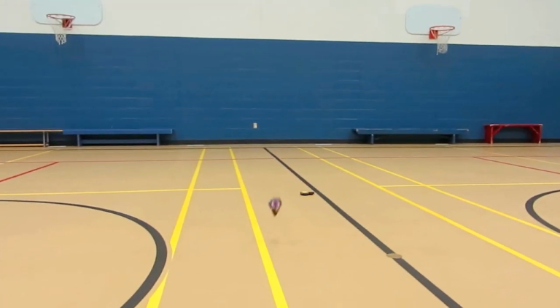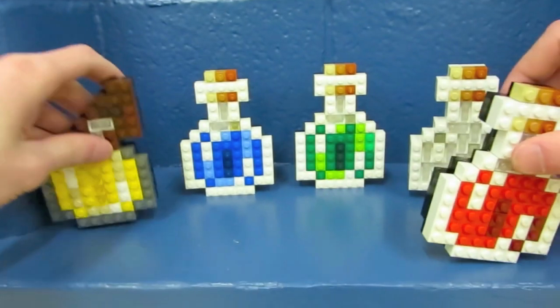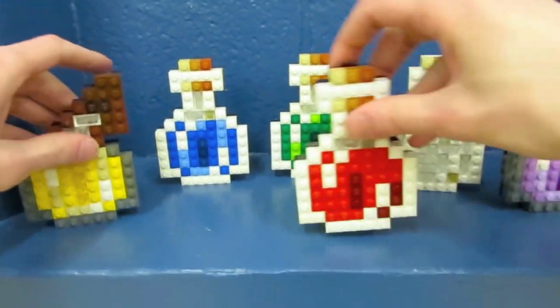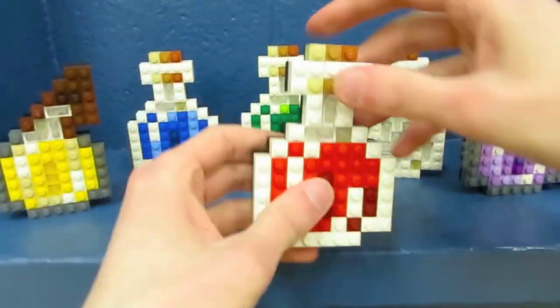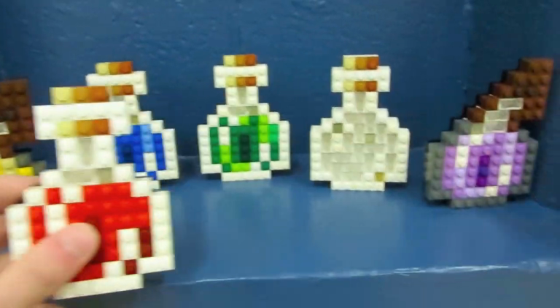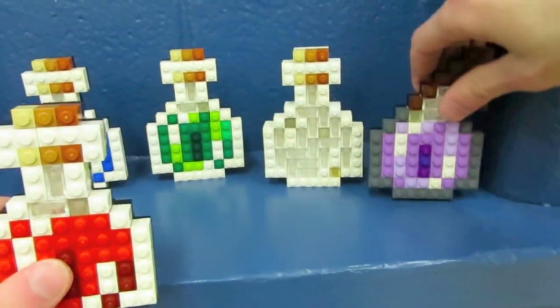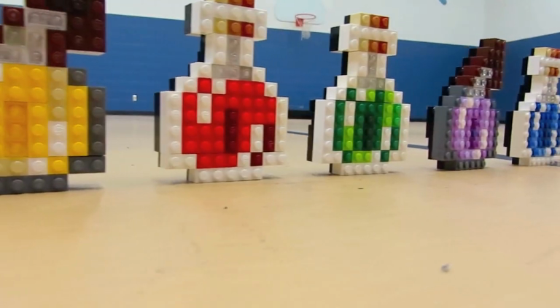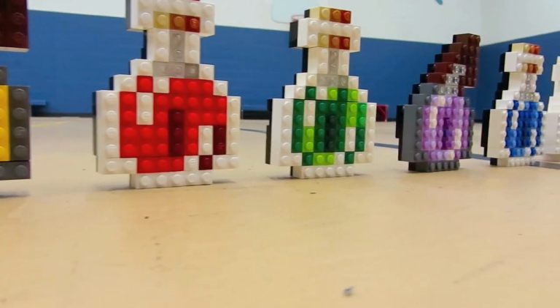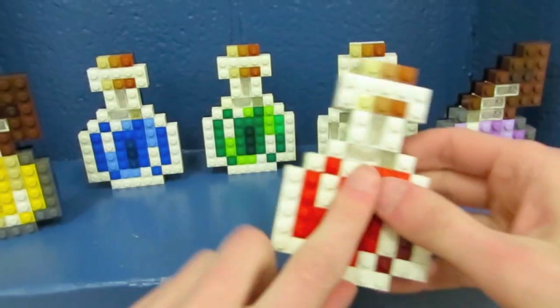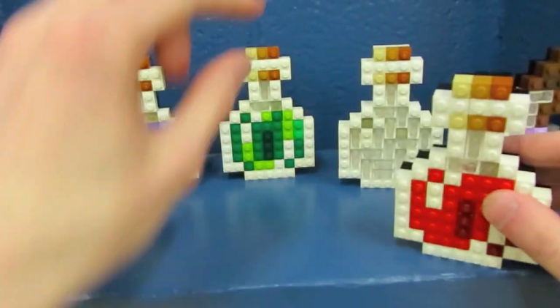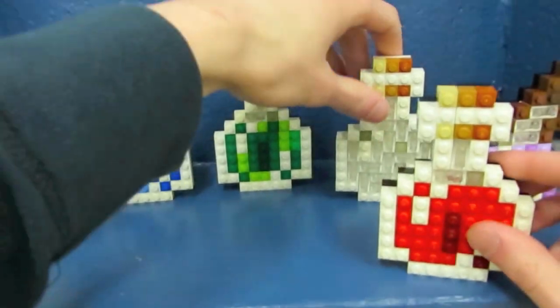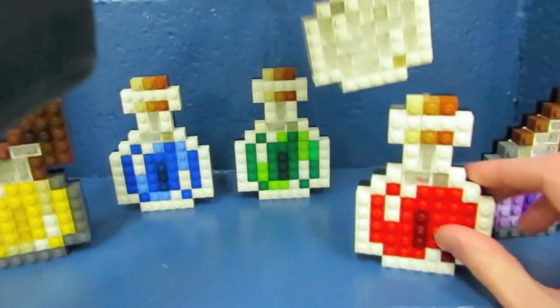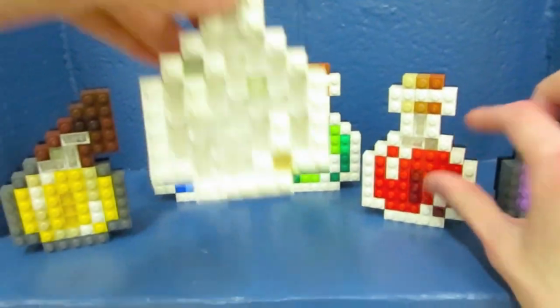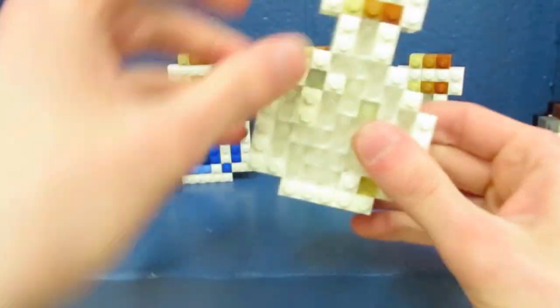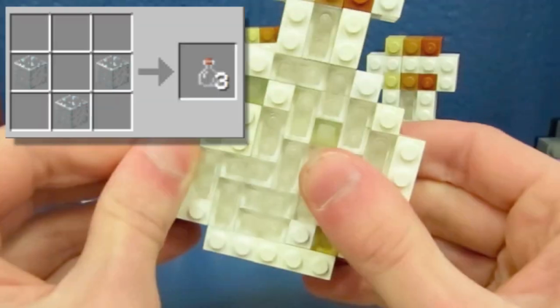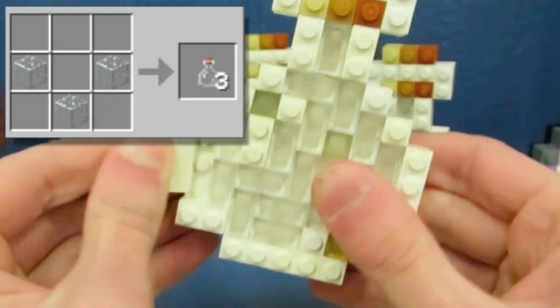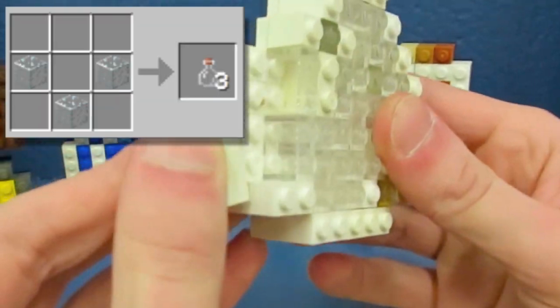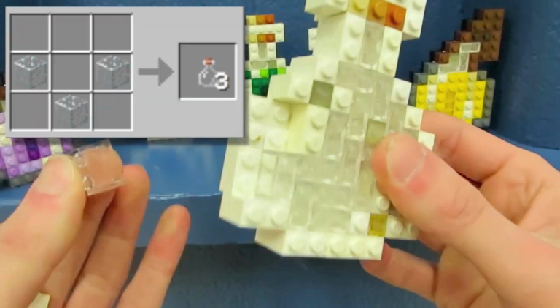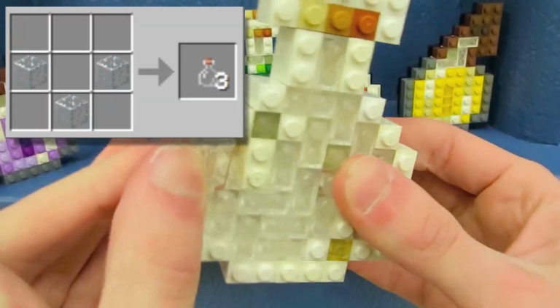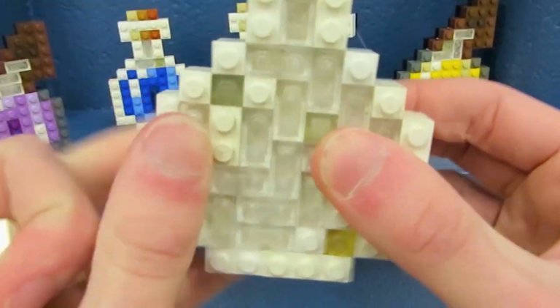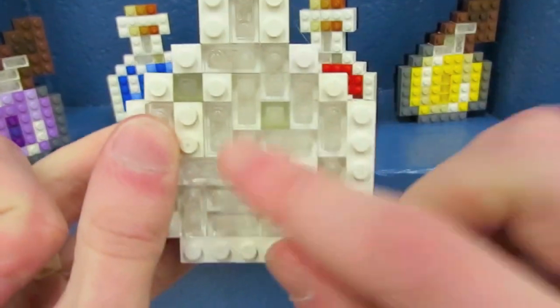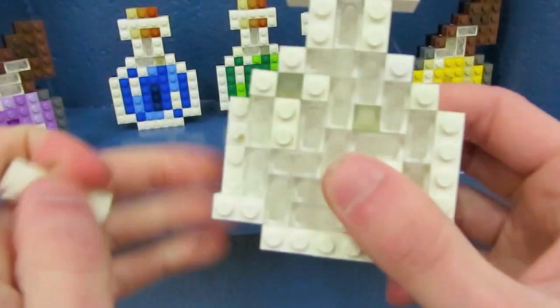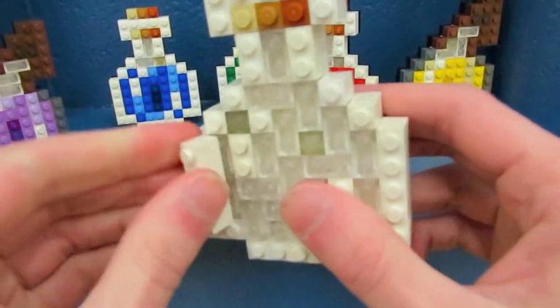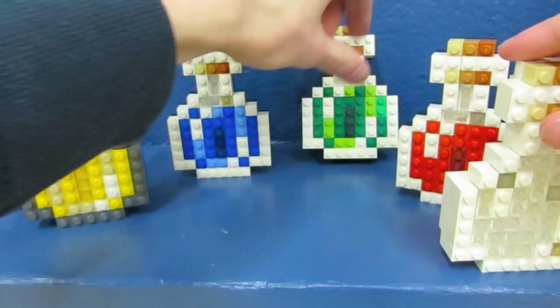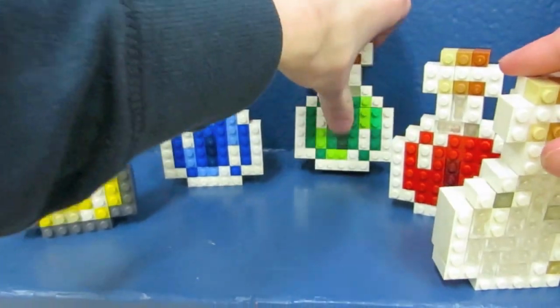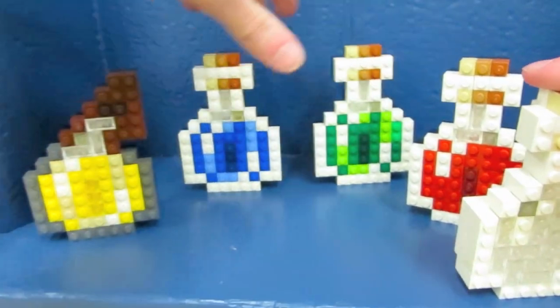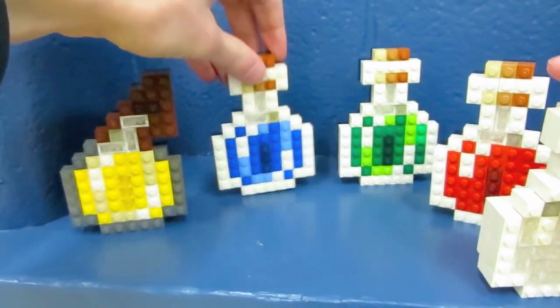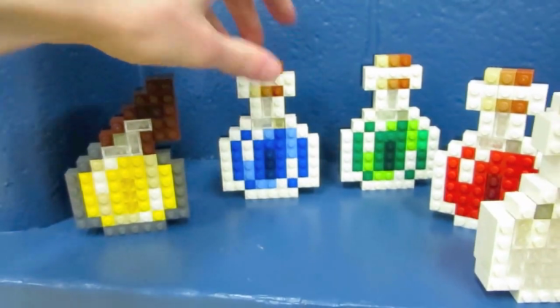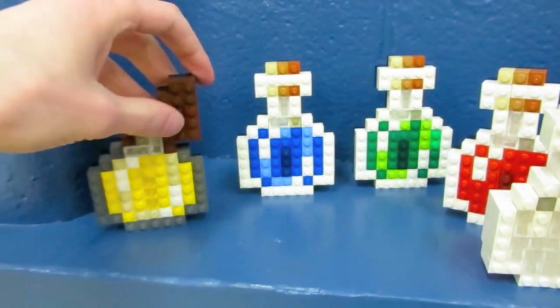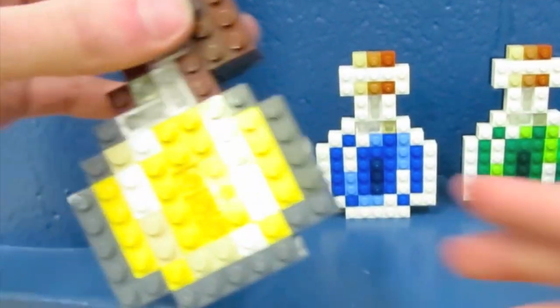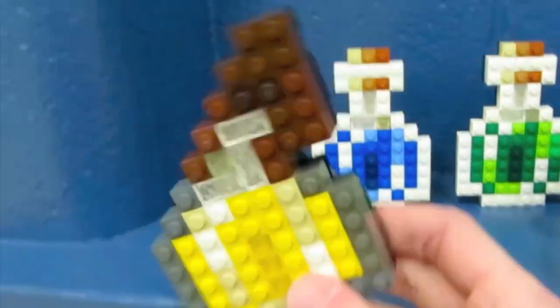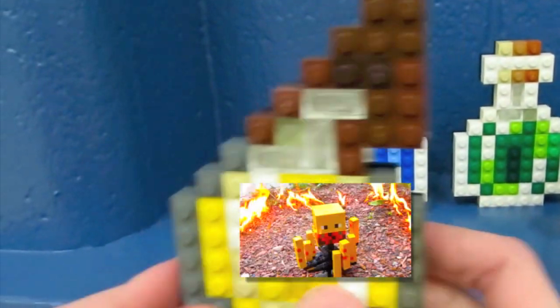We have a bunch of different potions here. I wanted to get all the colors, so I made a purple one, a red one, and a clear one too. This is just a normal glass bottle crafted with a bunch of little glass blocks. We have a potion of poison, the potion of night vision, and the potion of fire resistance.